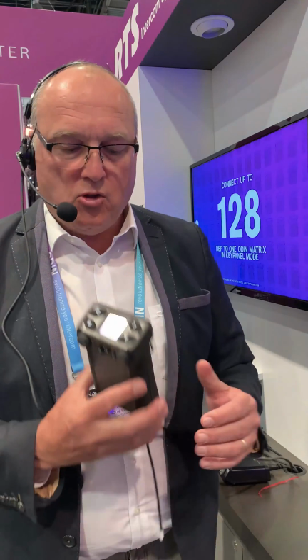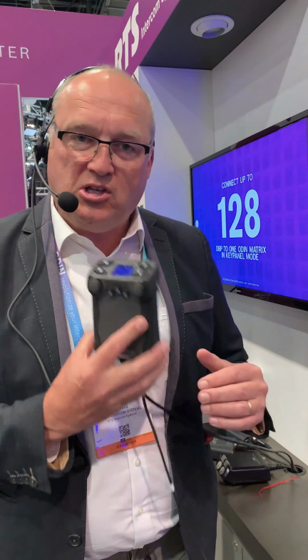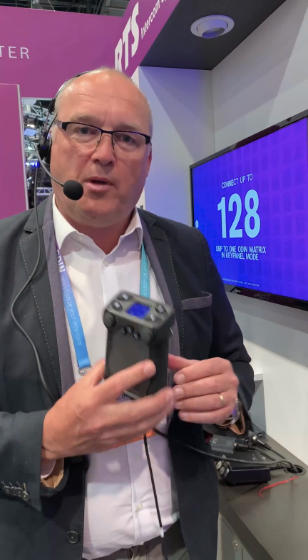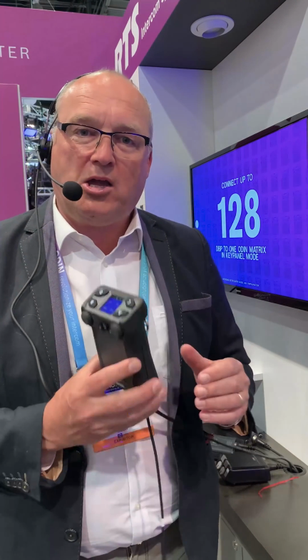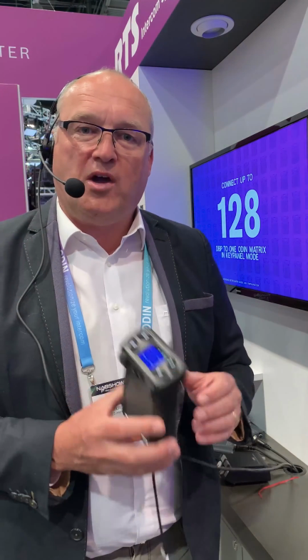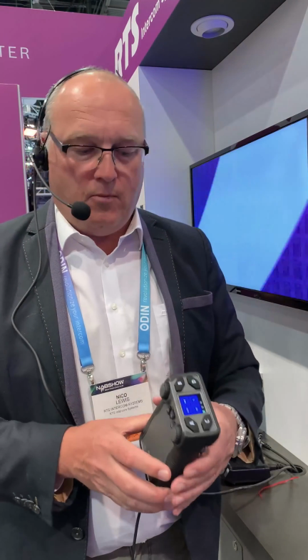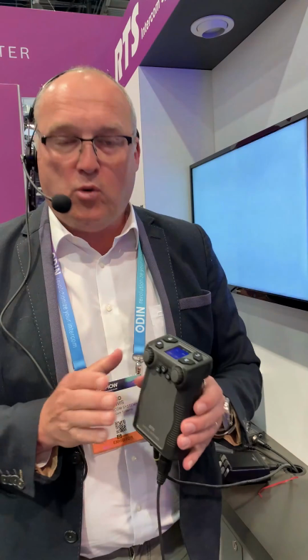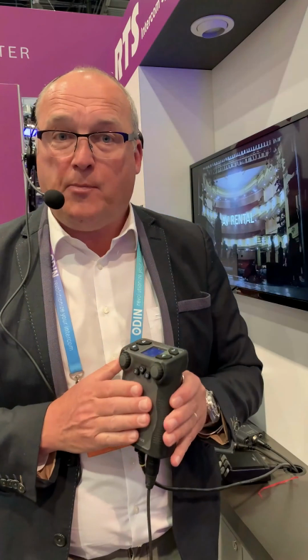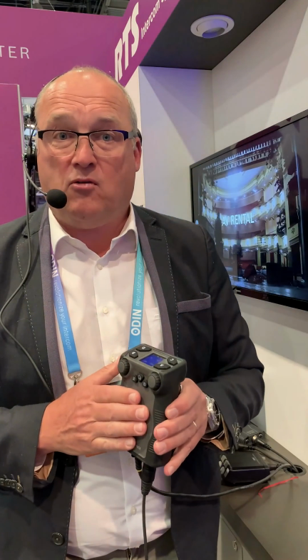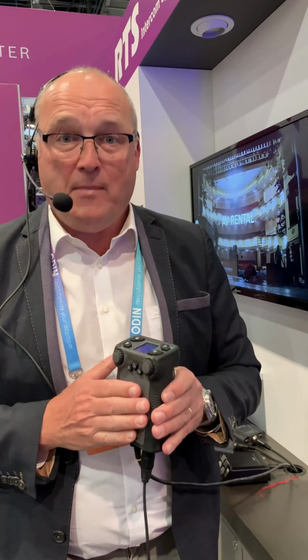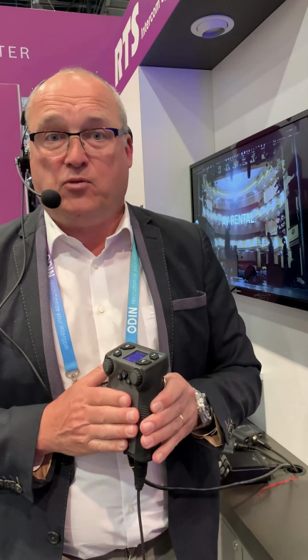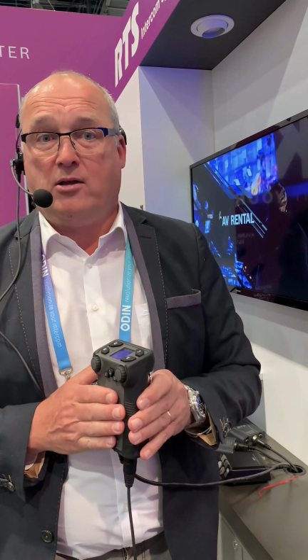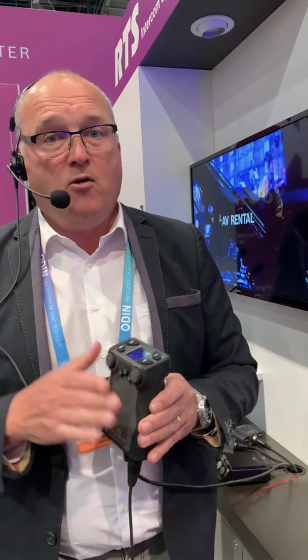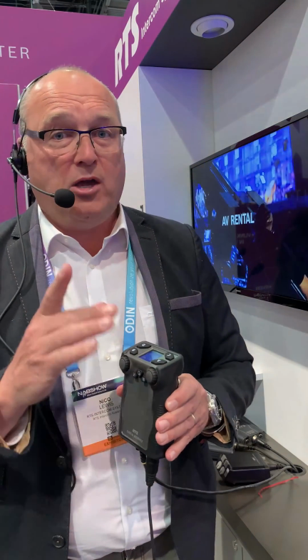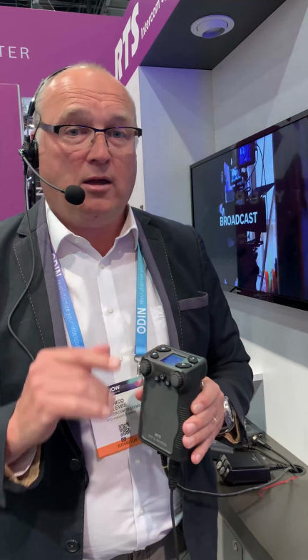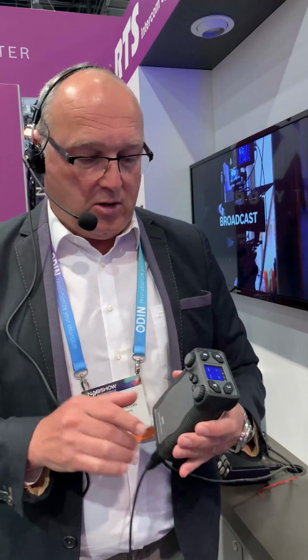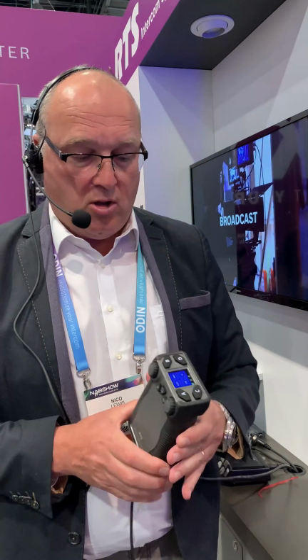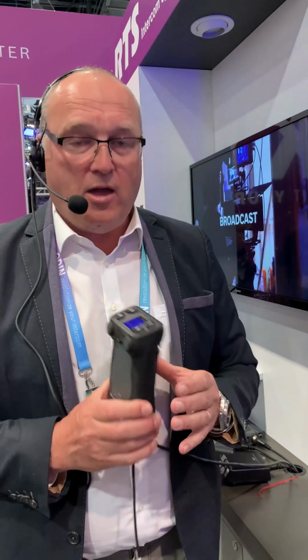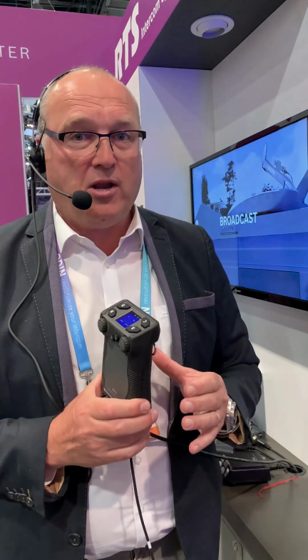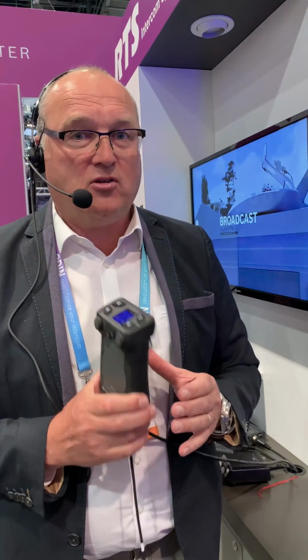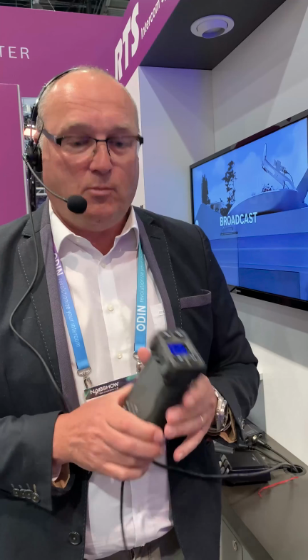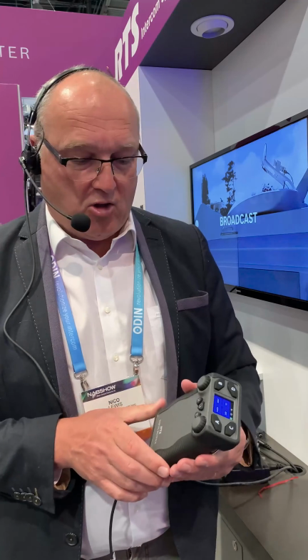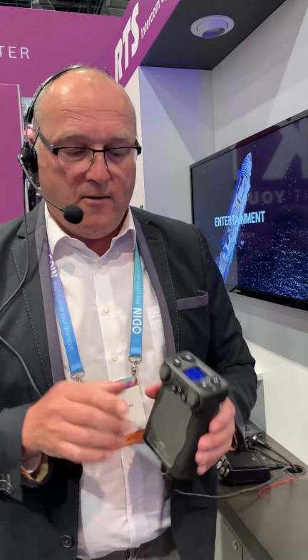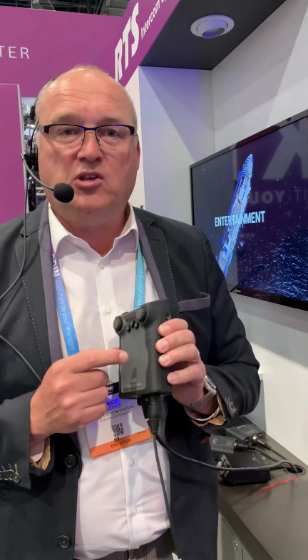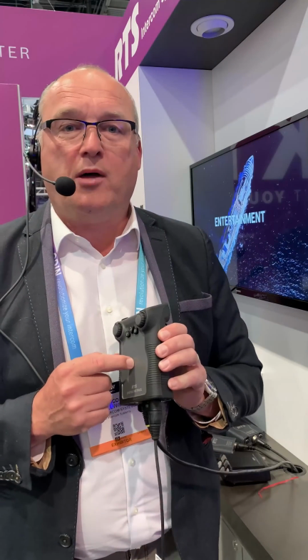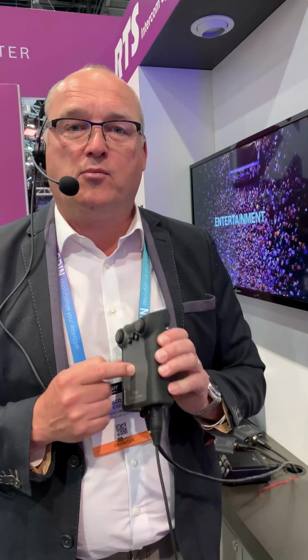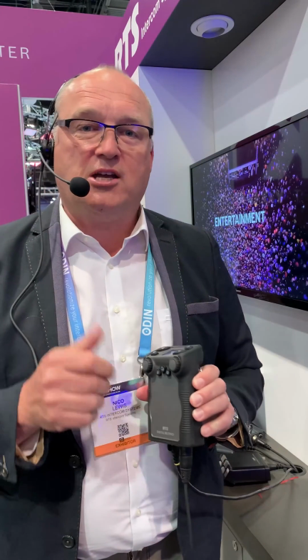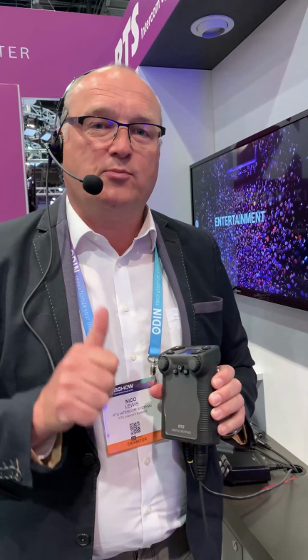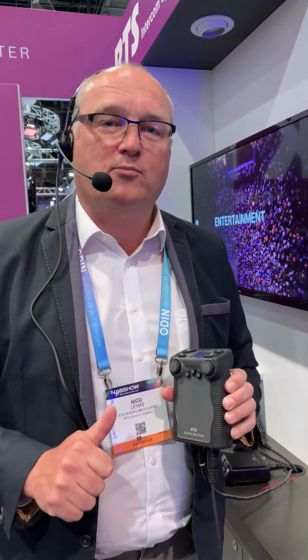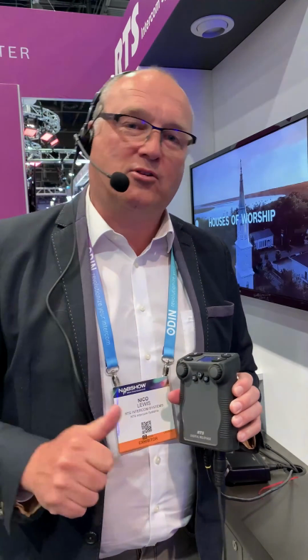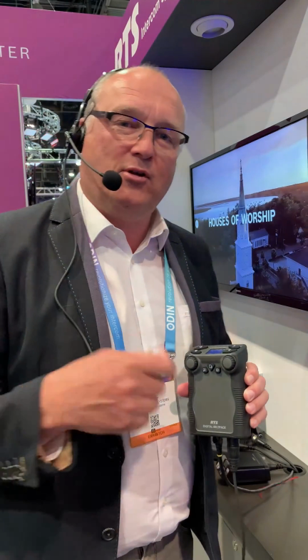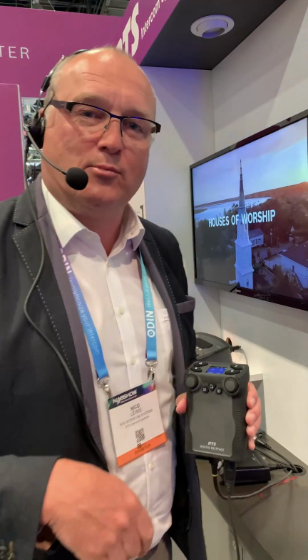The digital belt bag is available — we're shipping it massively right now, so be quick because if you want to have it you need to be fast. The digital belt bag from RTS is a brilliant product. Come have a look at our booth.